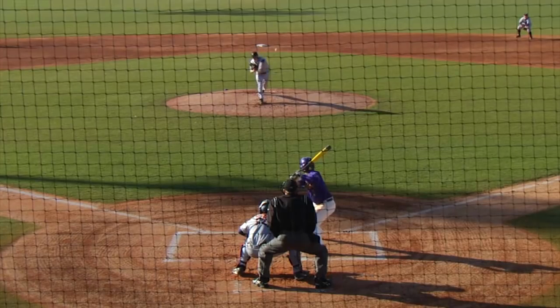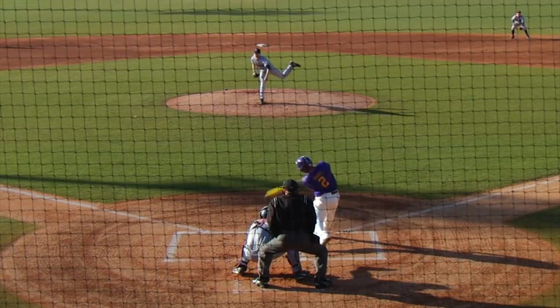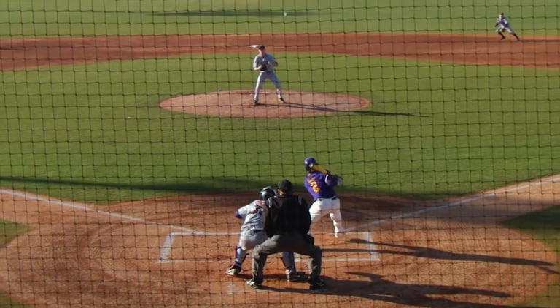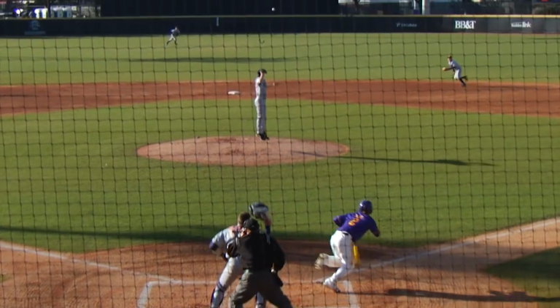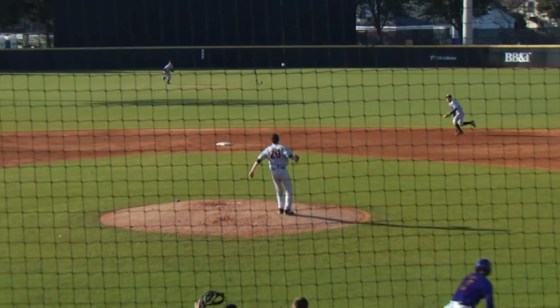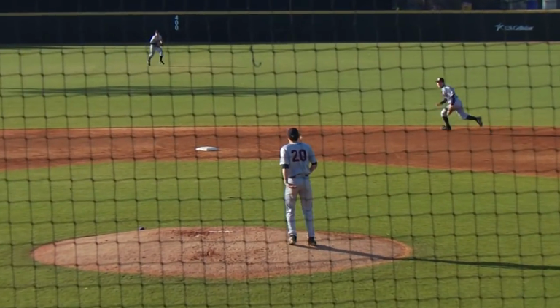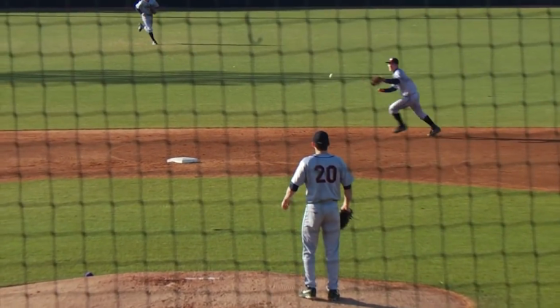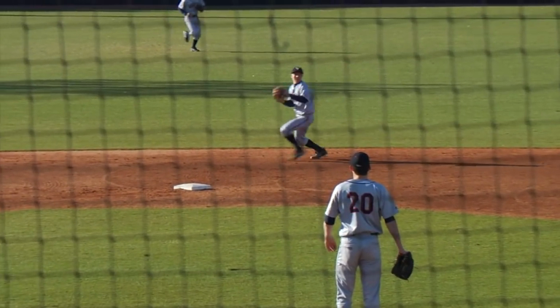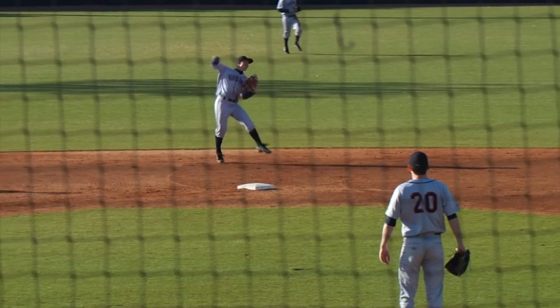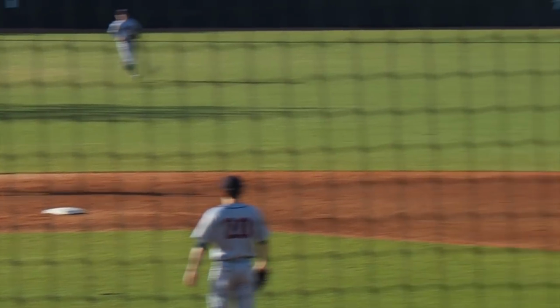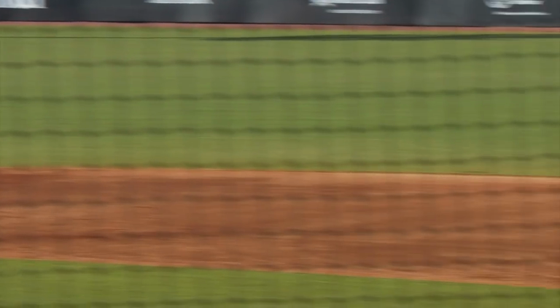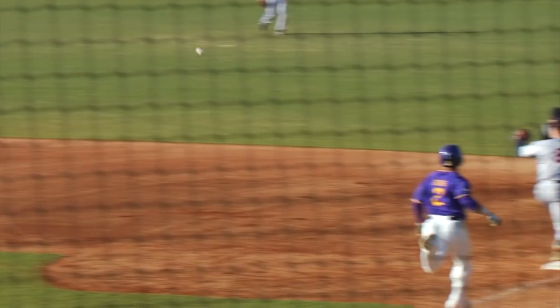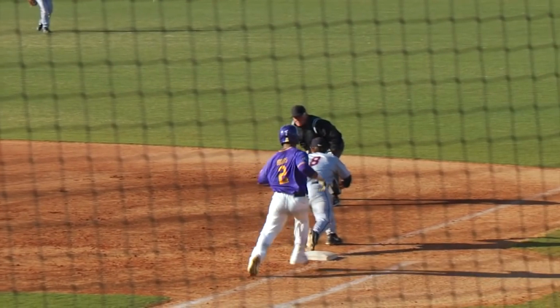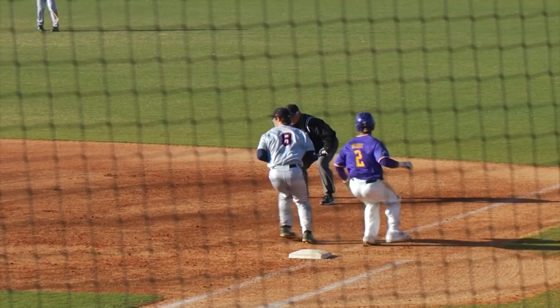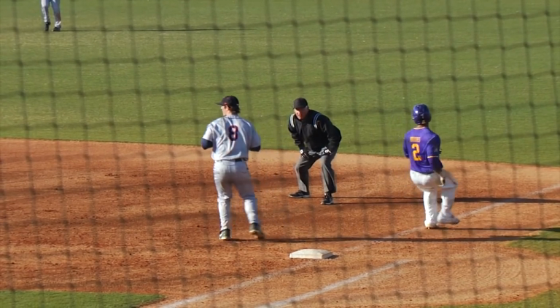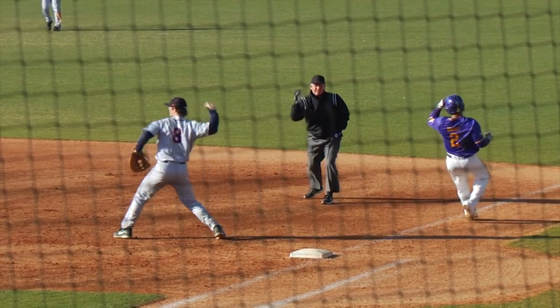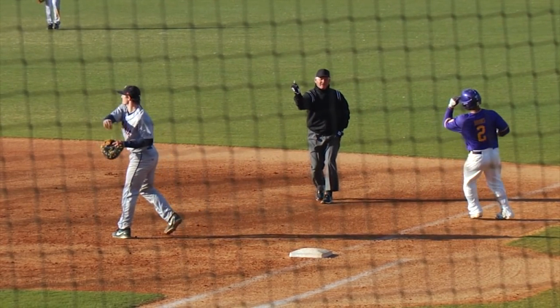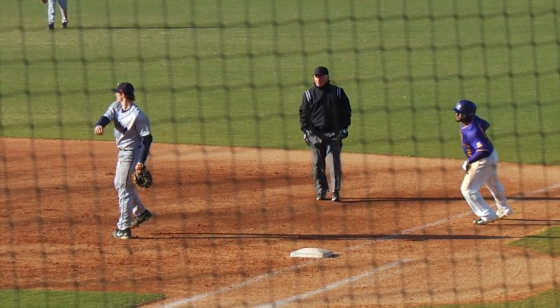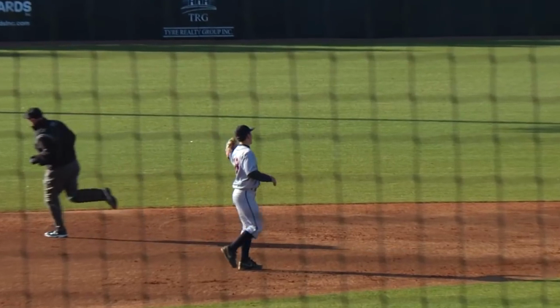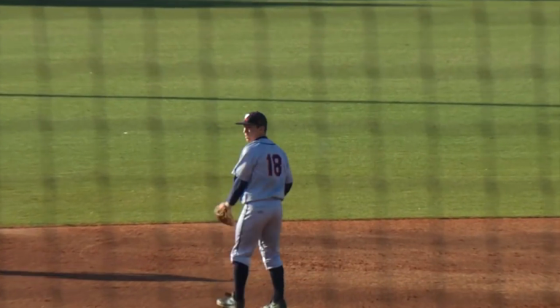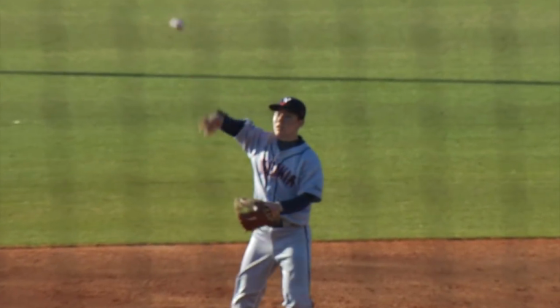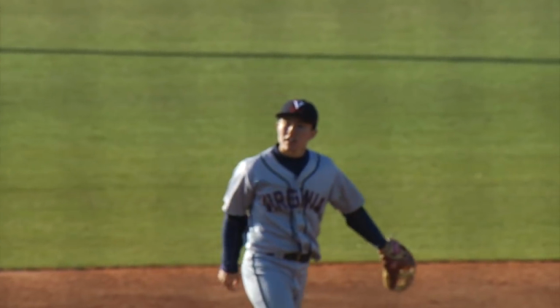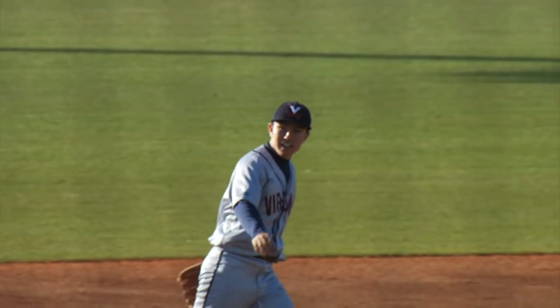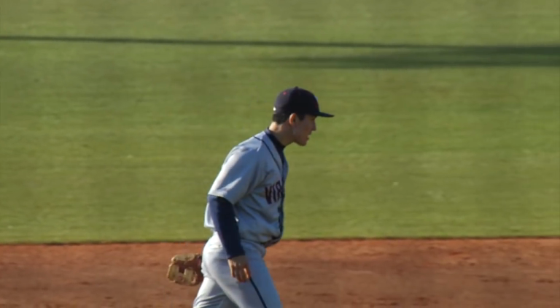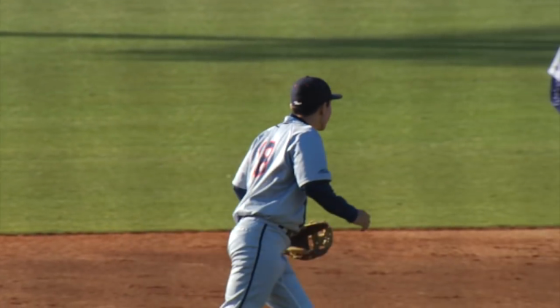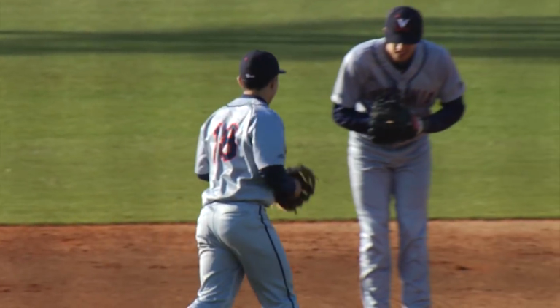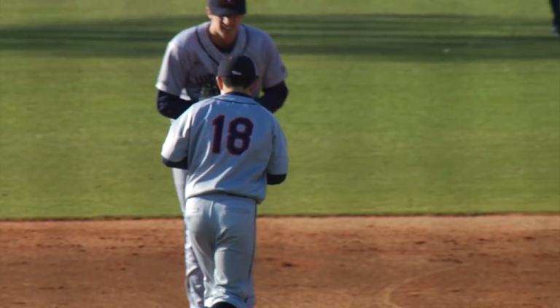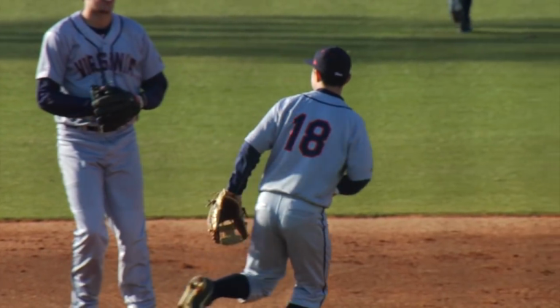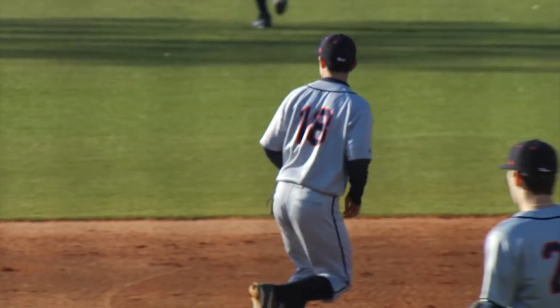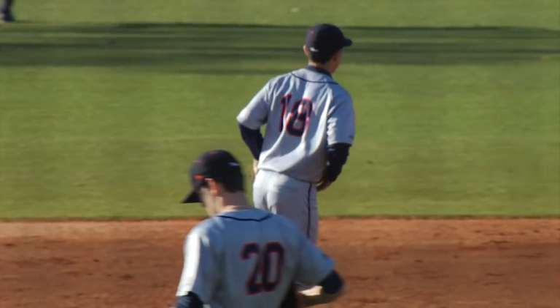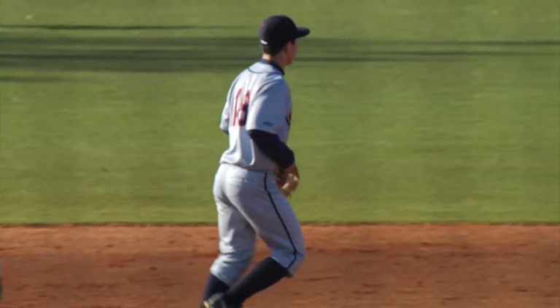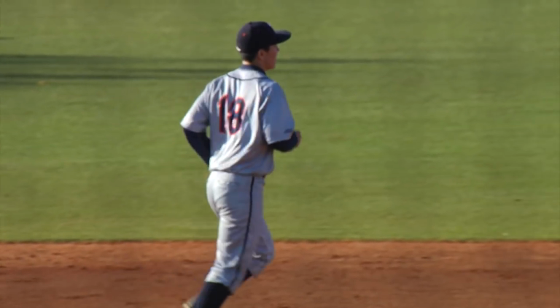First pitch from Waddell, swung on, chopped back past the mound. Novak ranges, fields, throws off his back foot in time as Koeman stretches out. A great play defensively to open up this half of the inning from Justin Novak, showing his range.